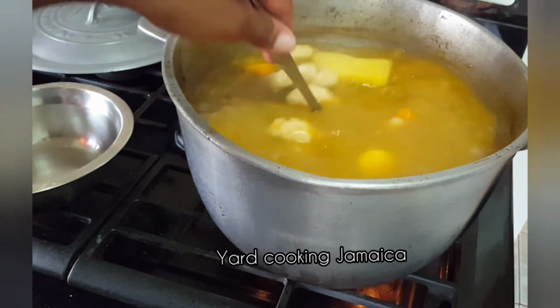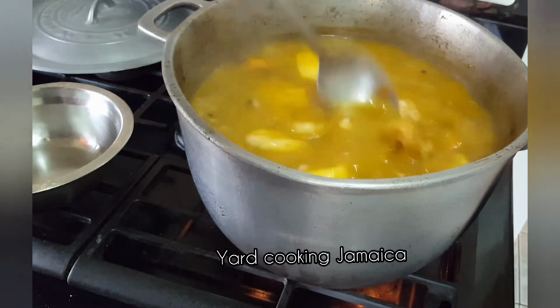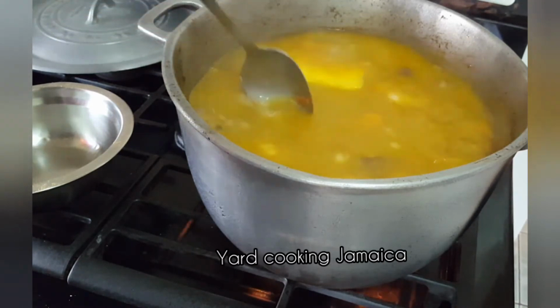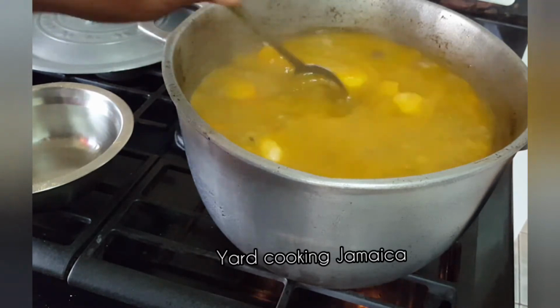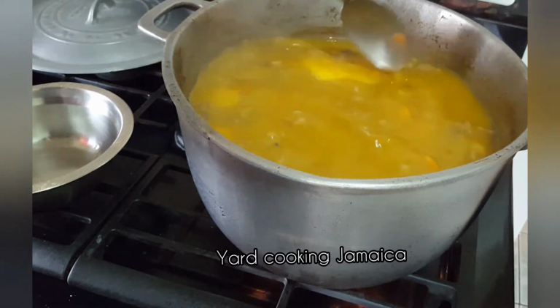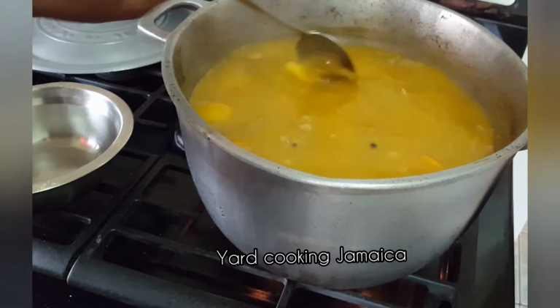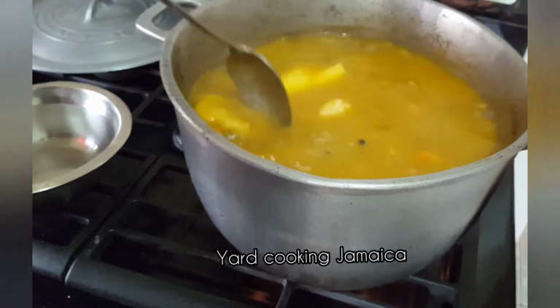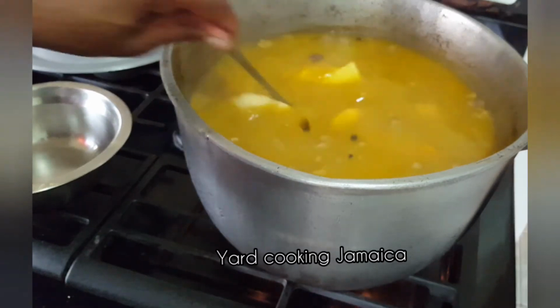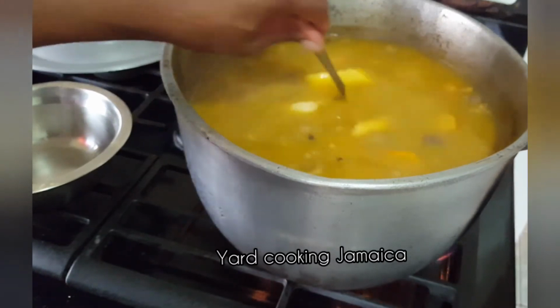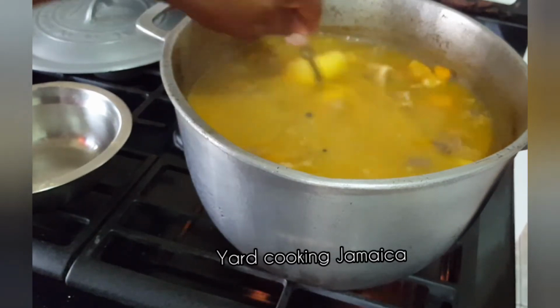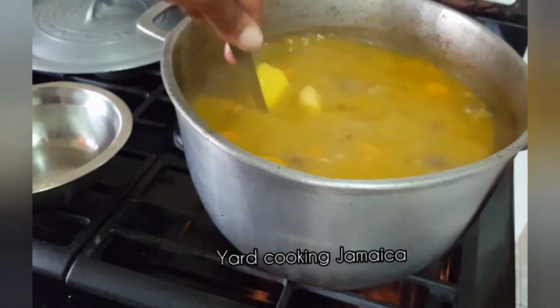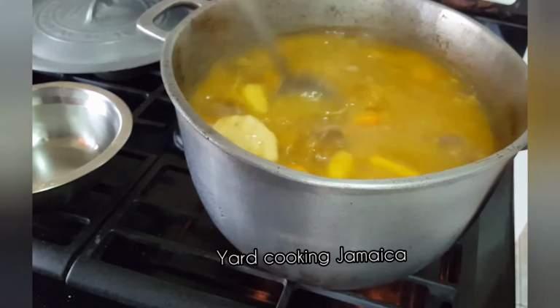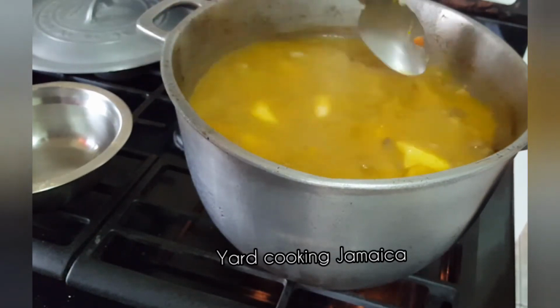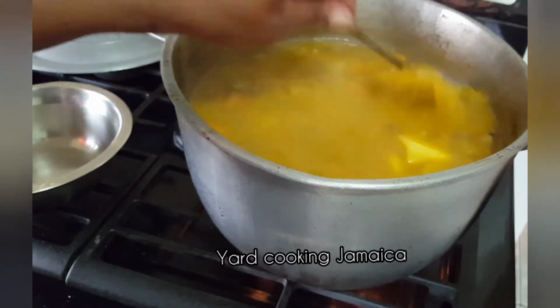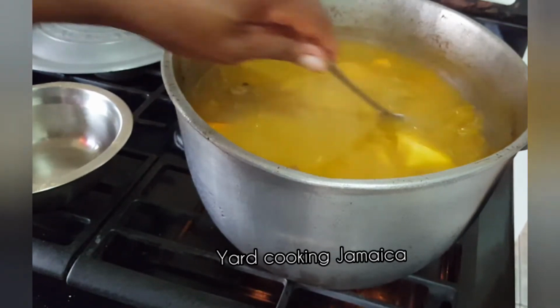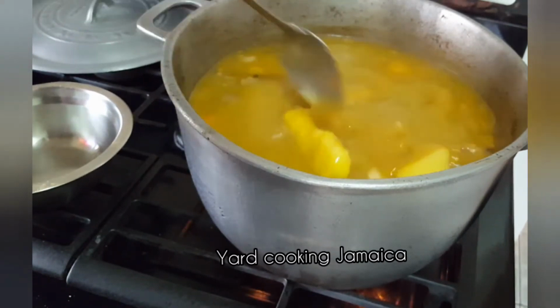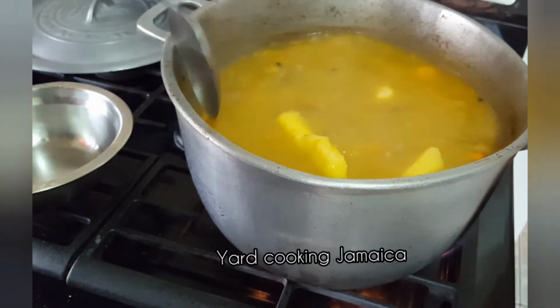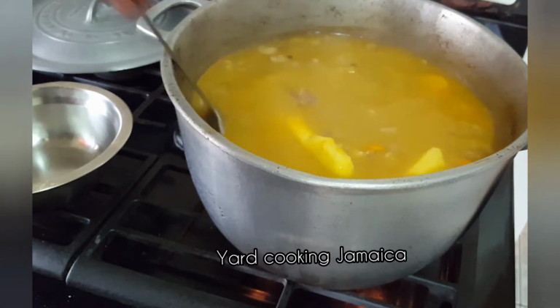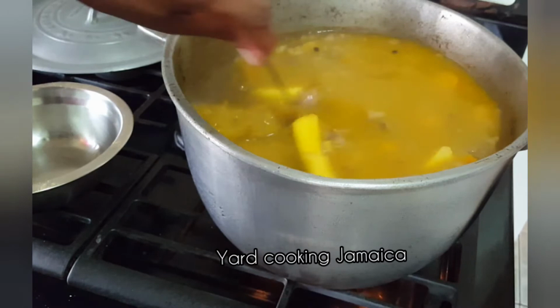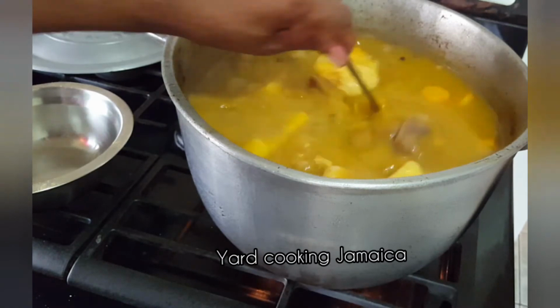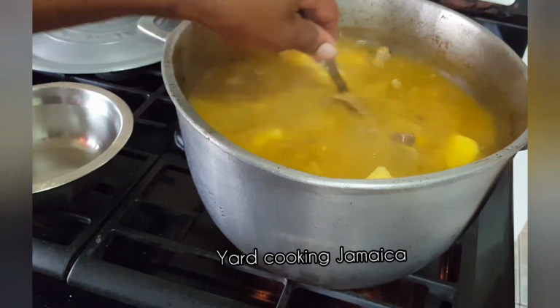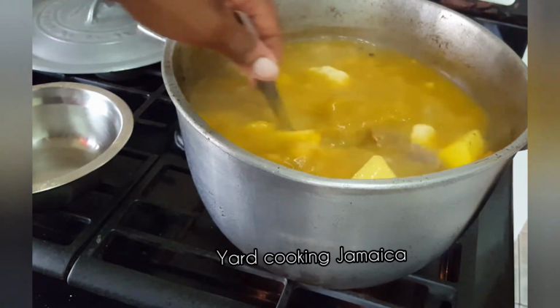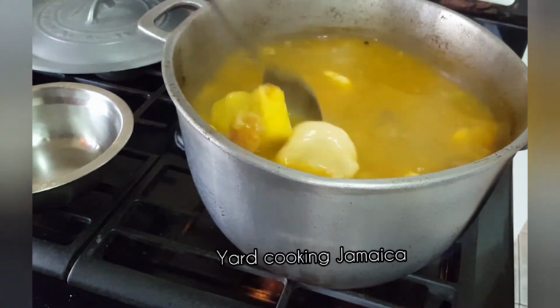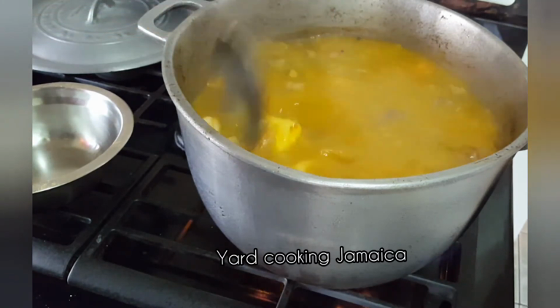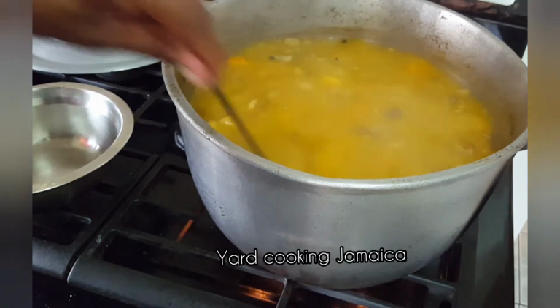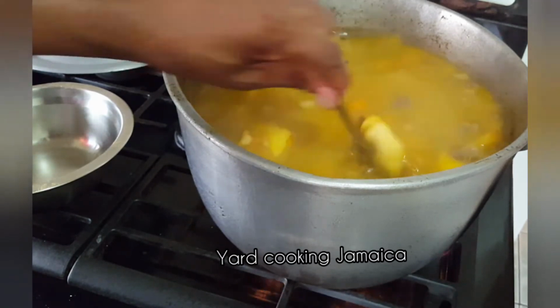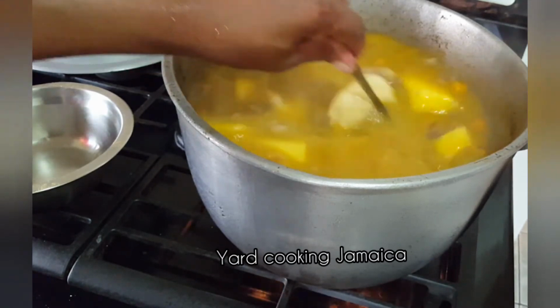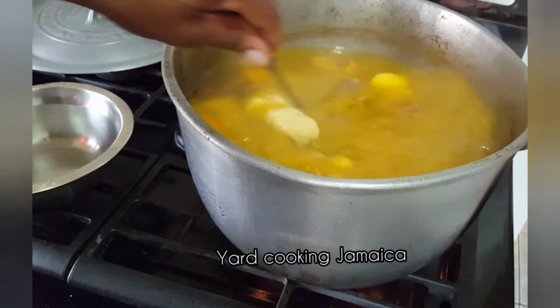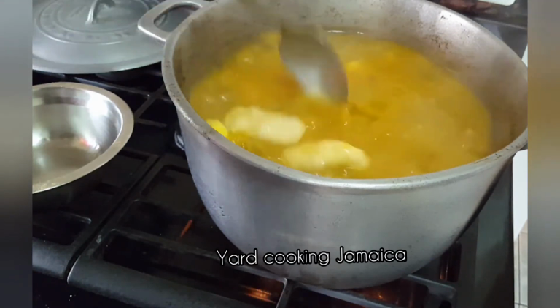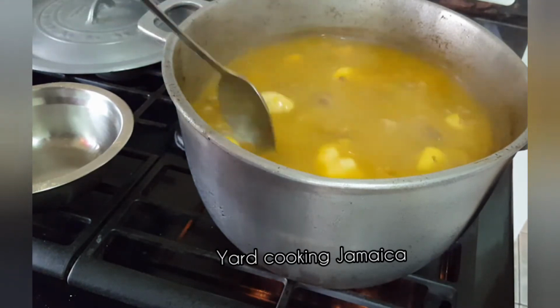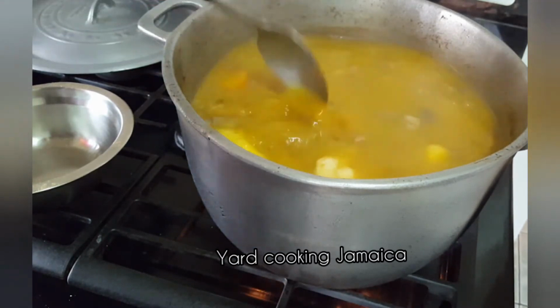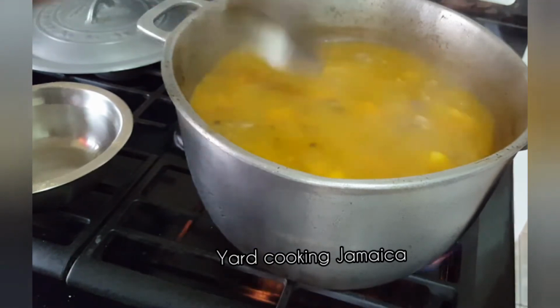I am not using a wooden spoon. Every time you use a wooden spoon, it harbors bacteria. So I am not using one.